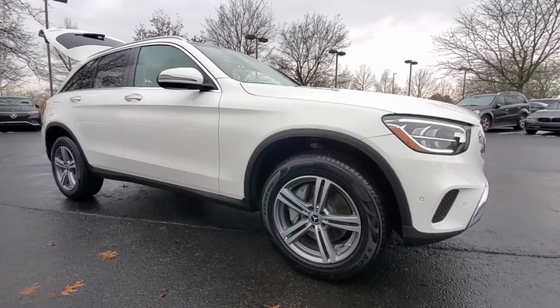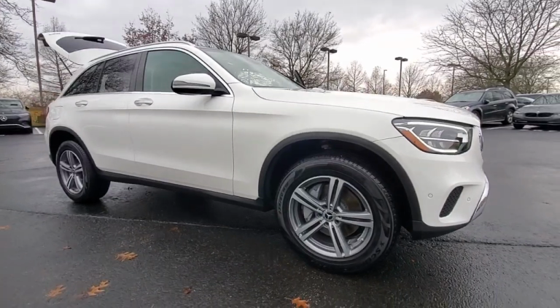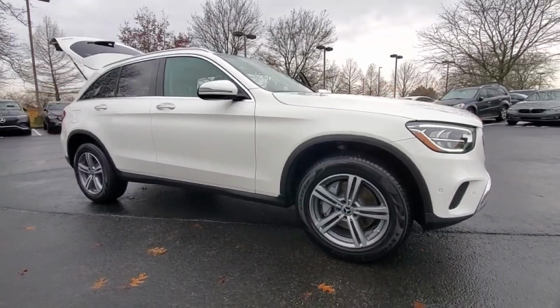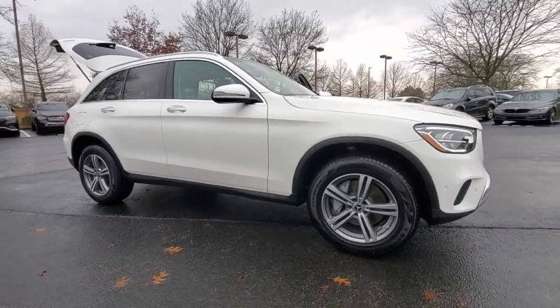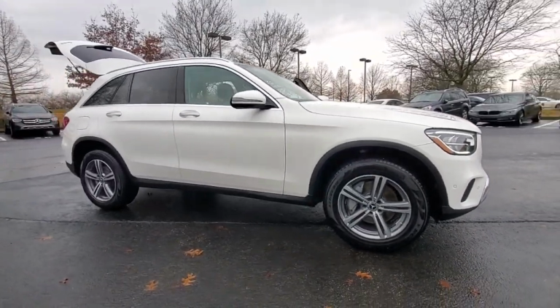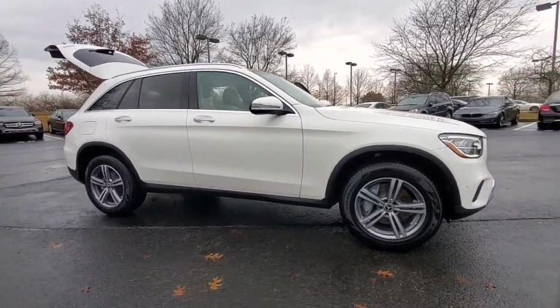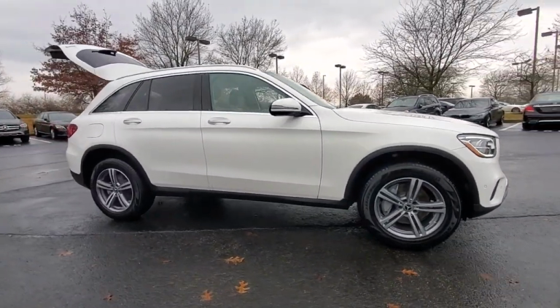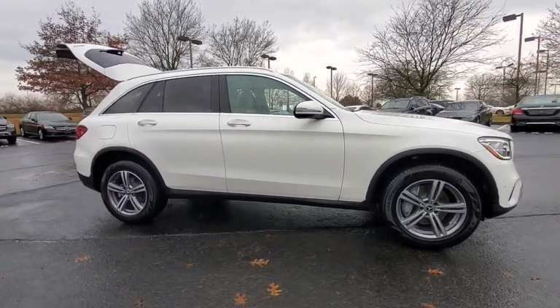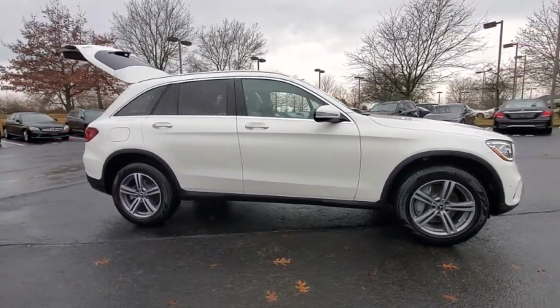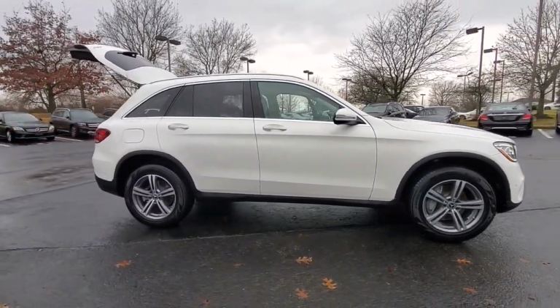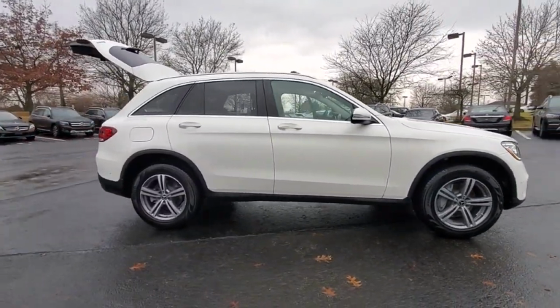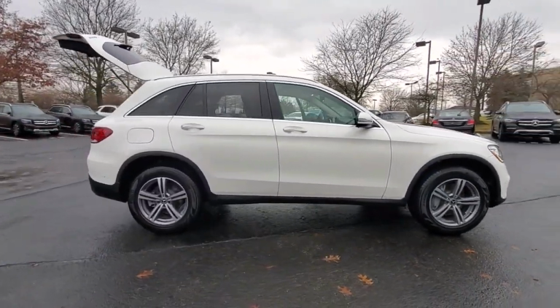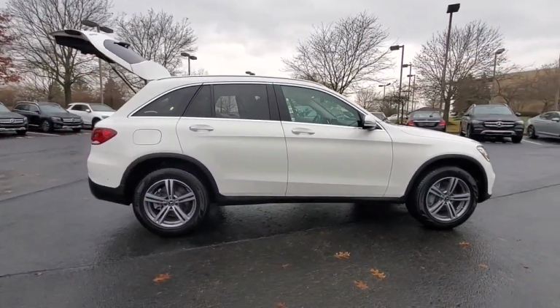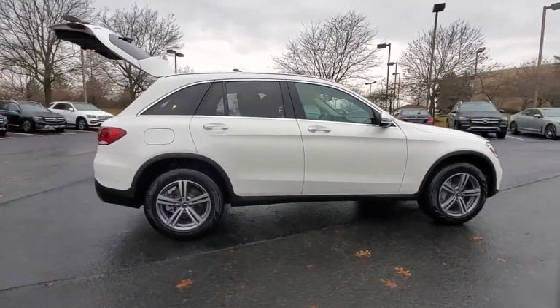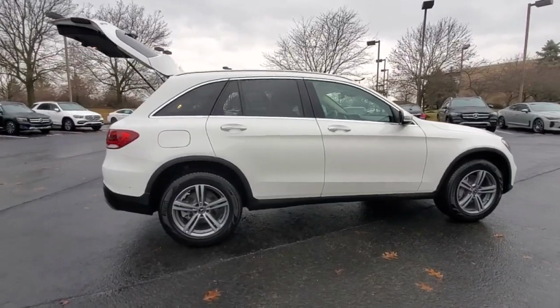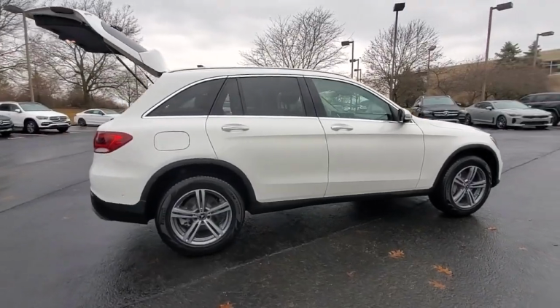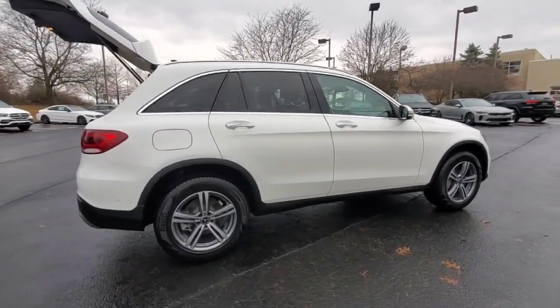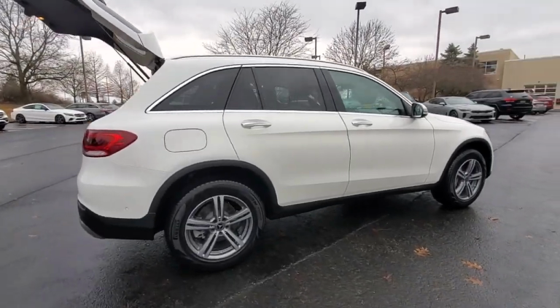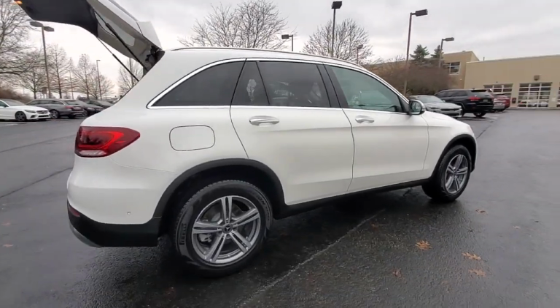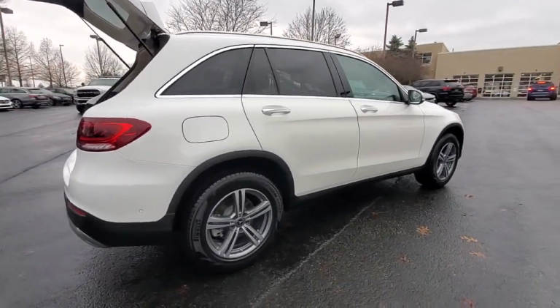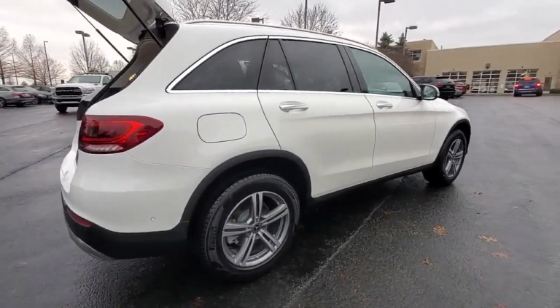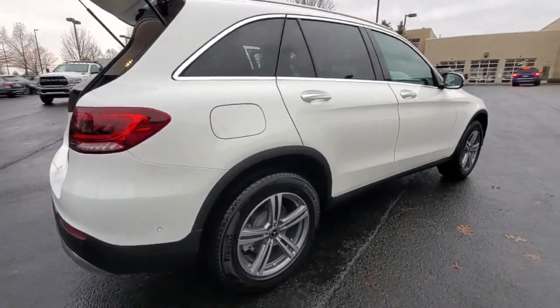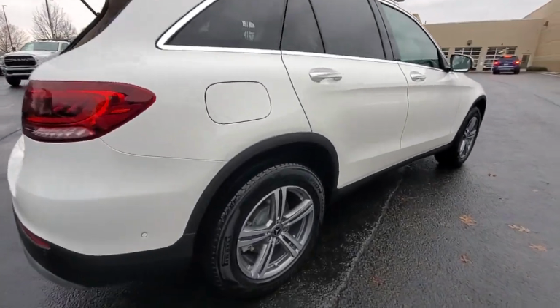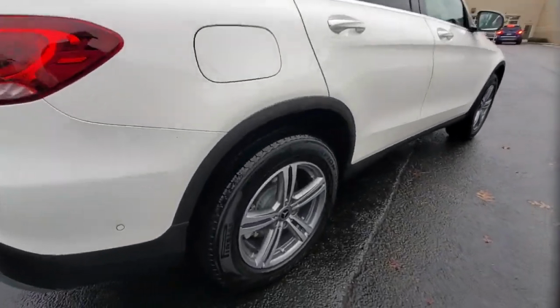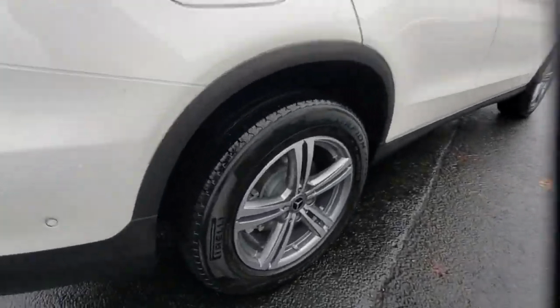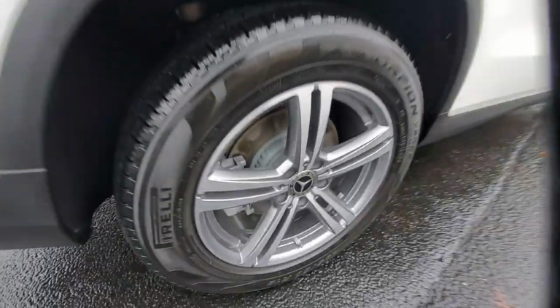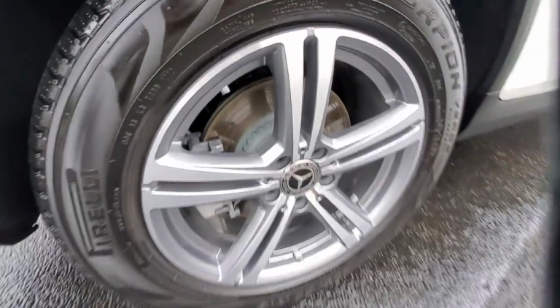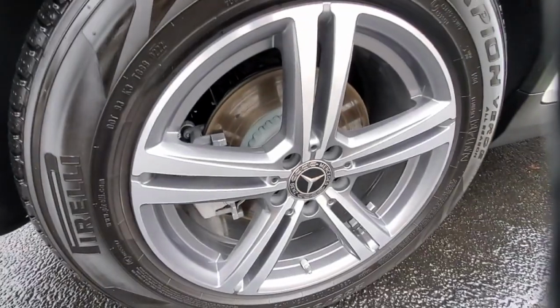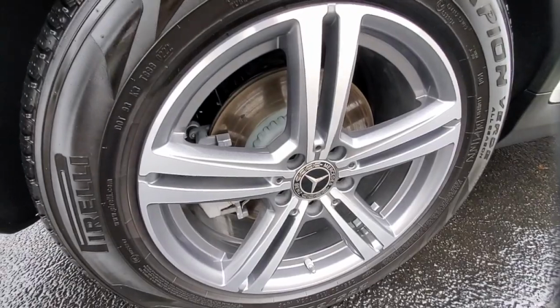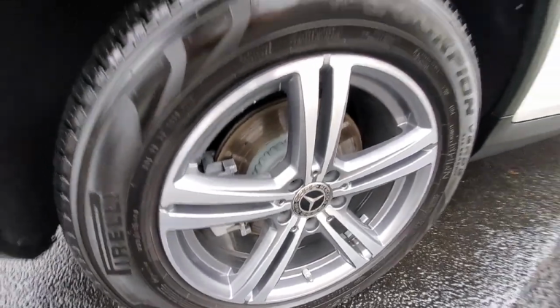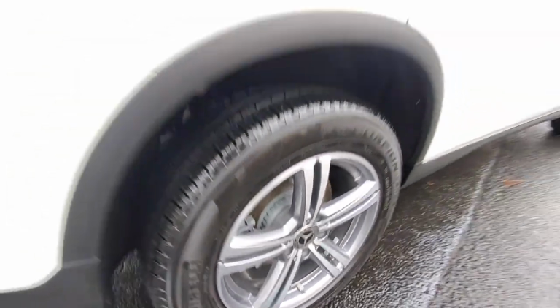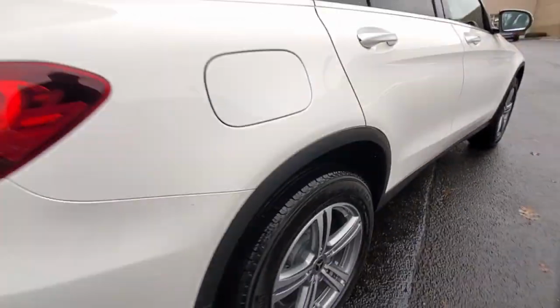Picture yourself in the 2022 Mercedes-Benz GLC. Here's a sensuously styled GLC 300 that's ready to infuse your driving life with luxury and capability.